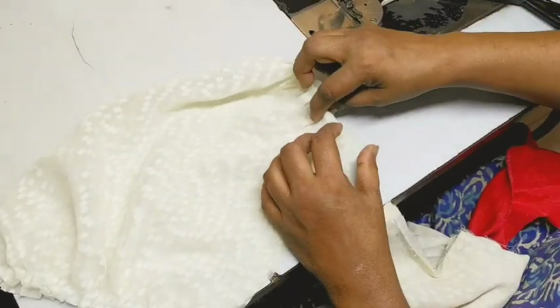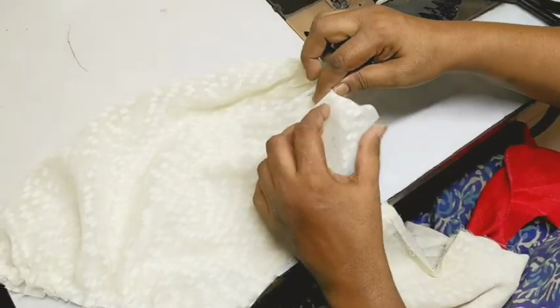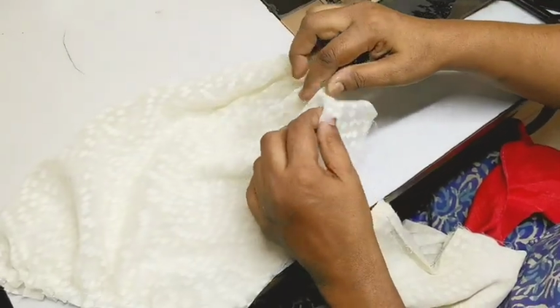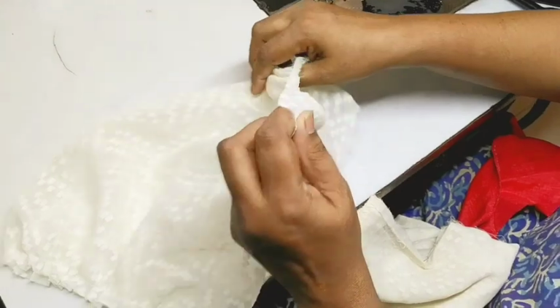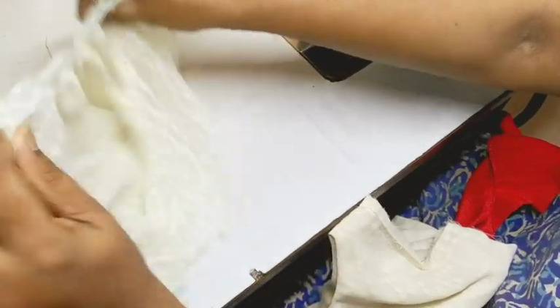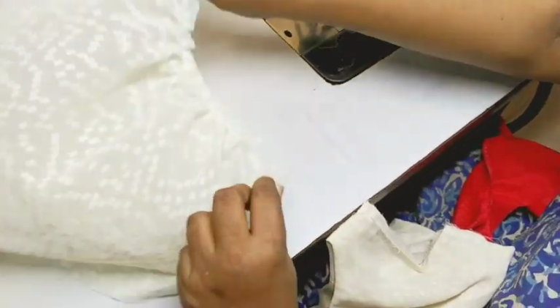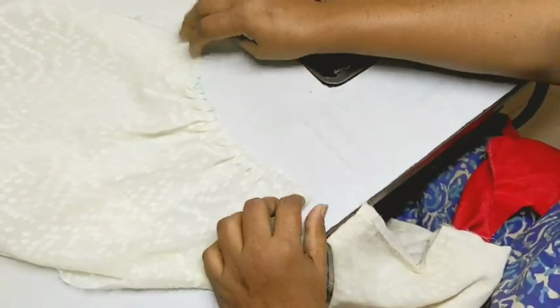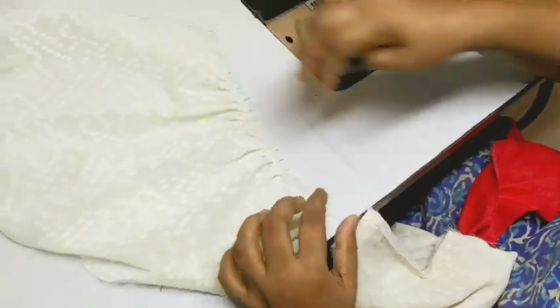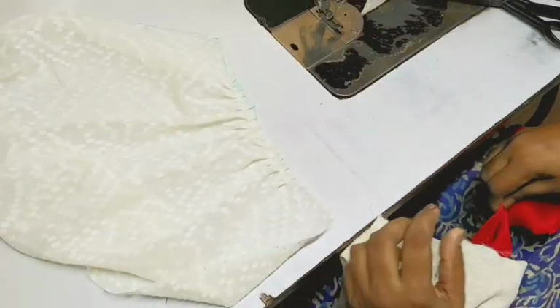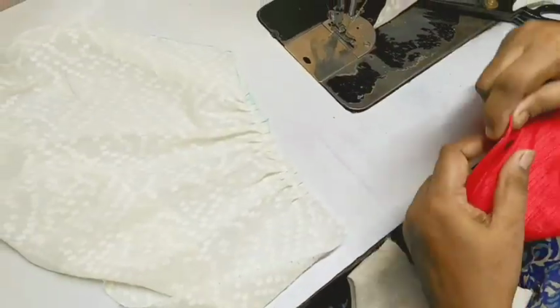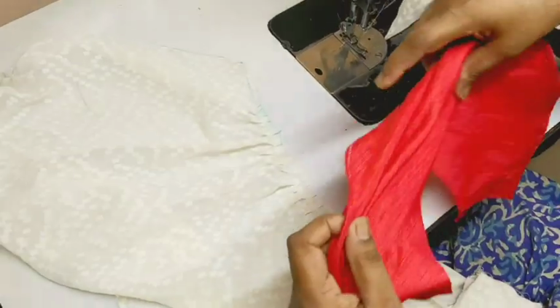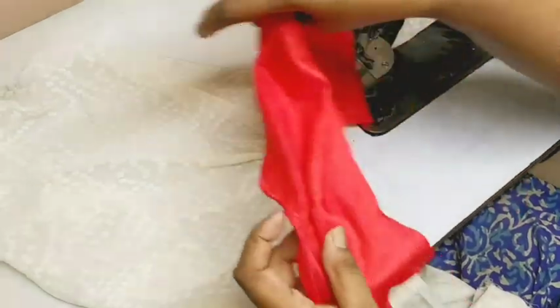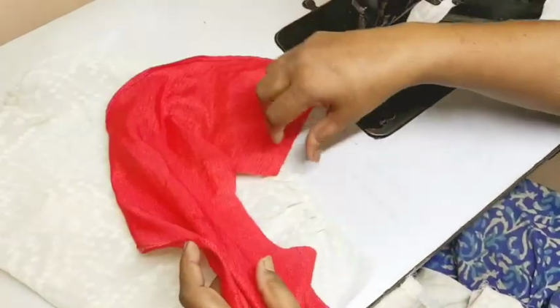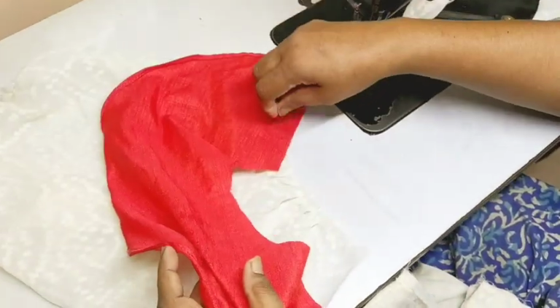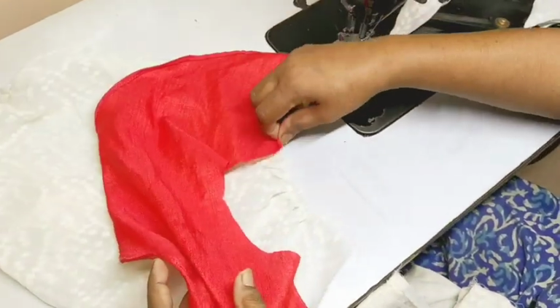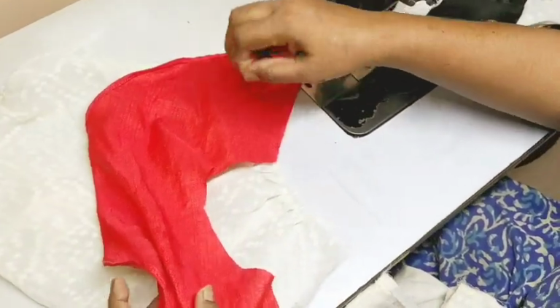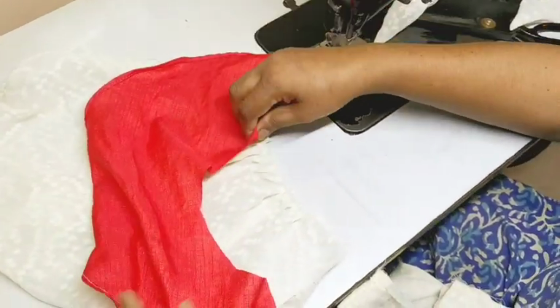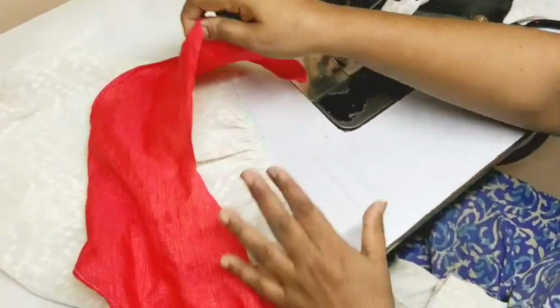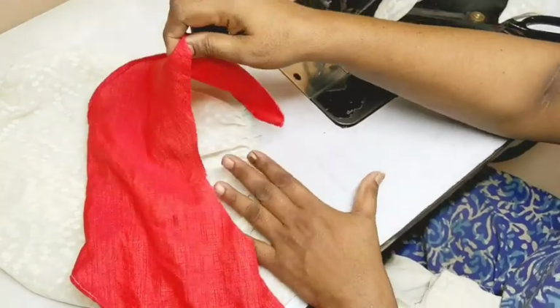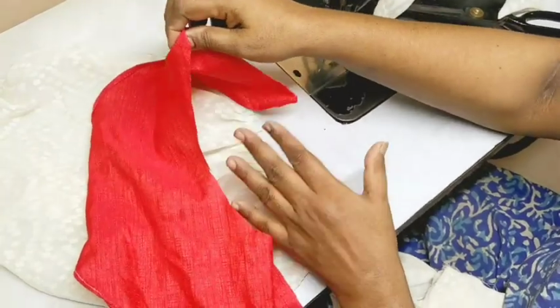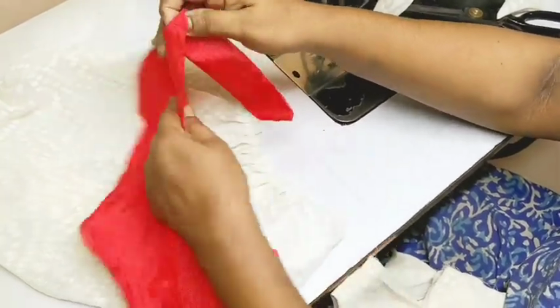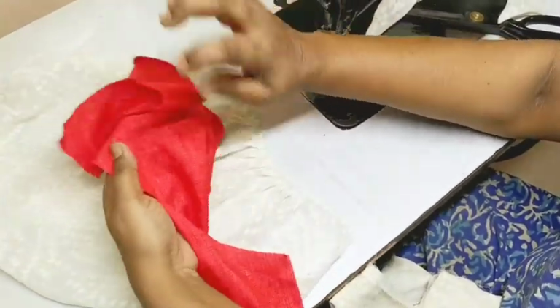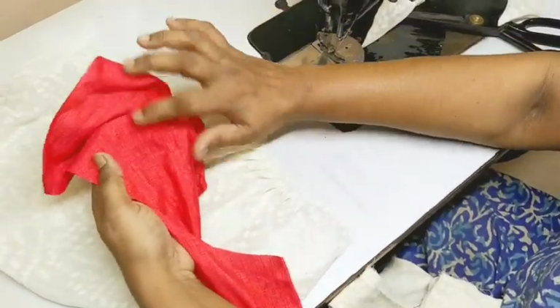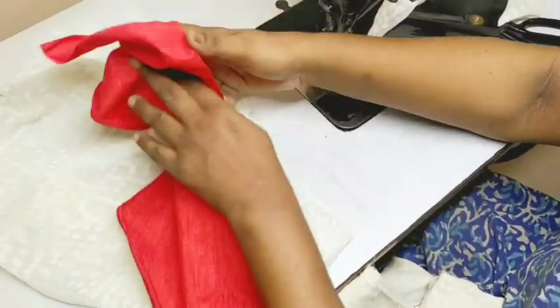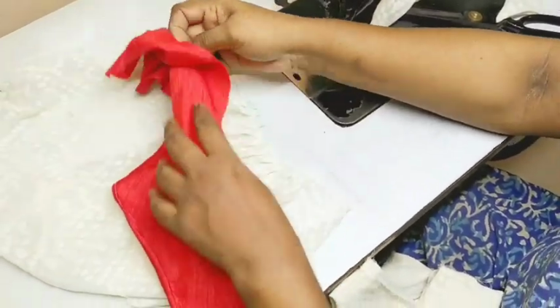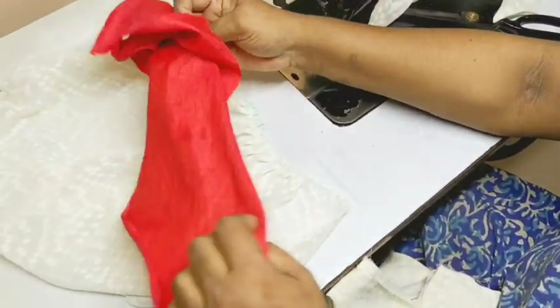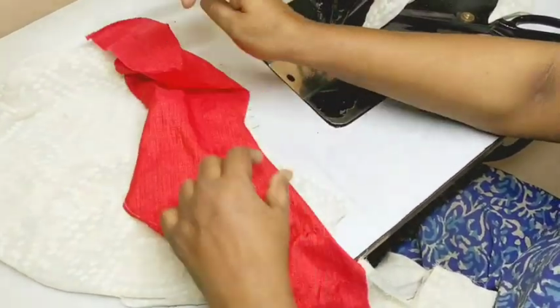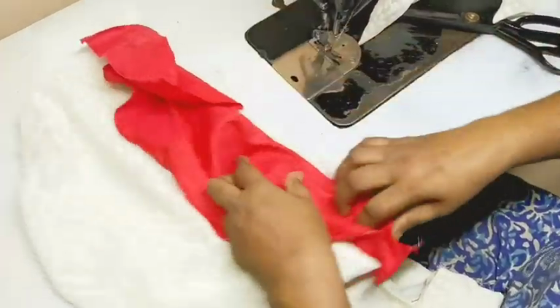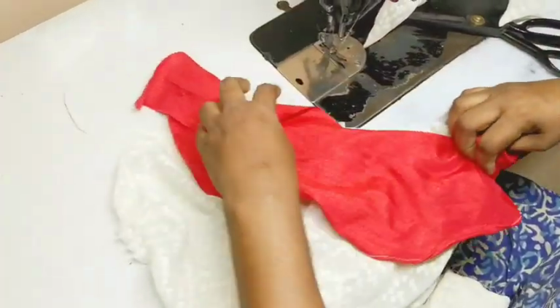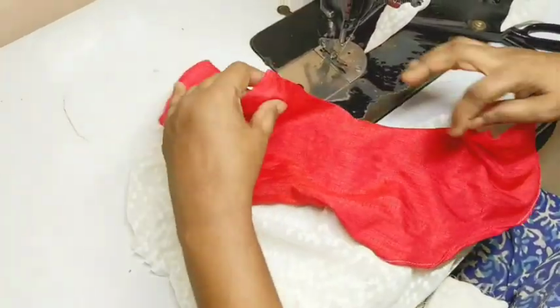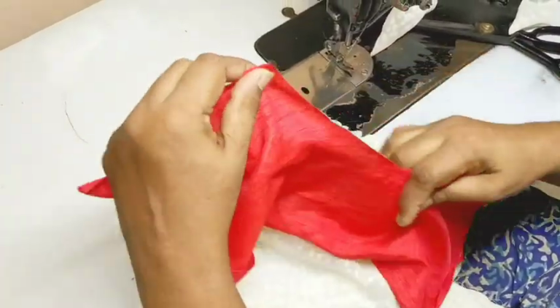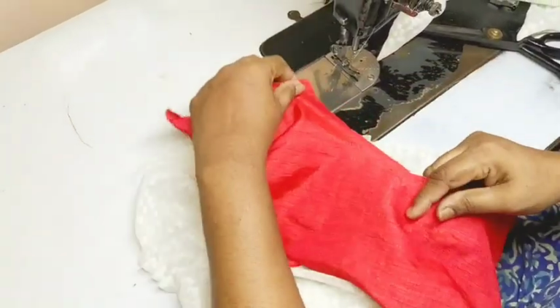I will show you how to put the armhole piece and use it. Make sure to put the armhole piece correctly.